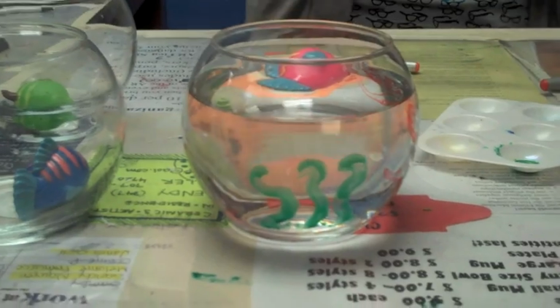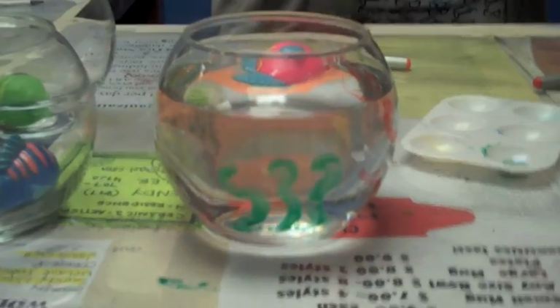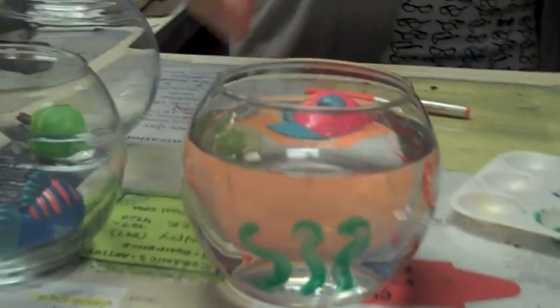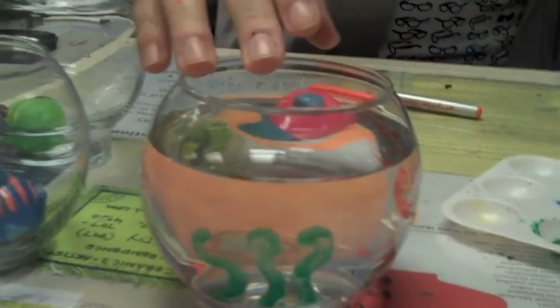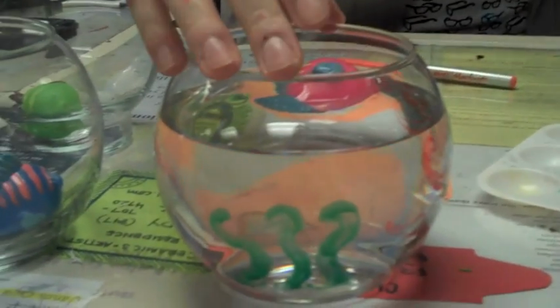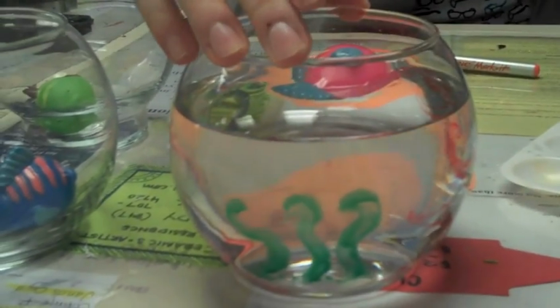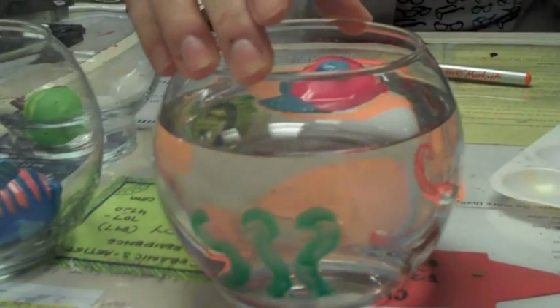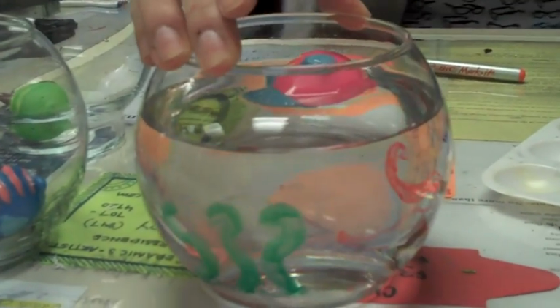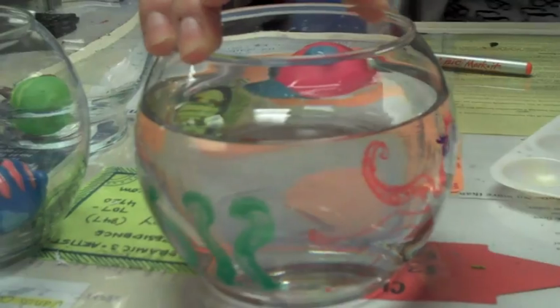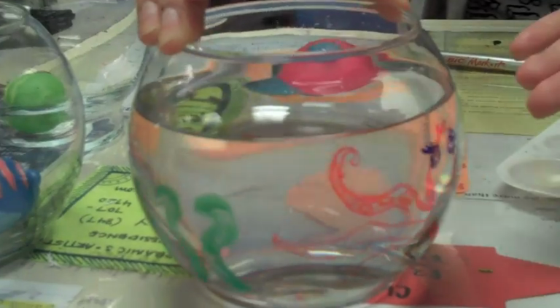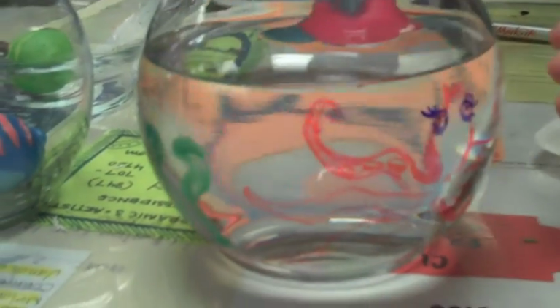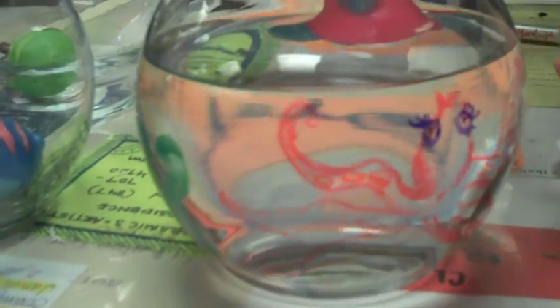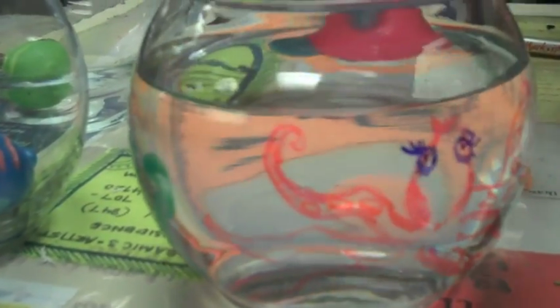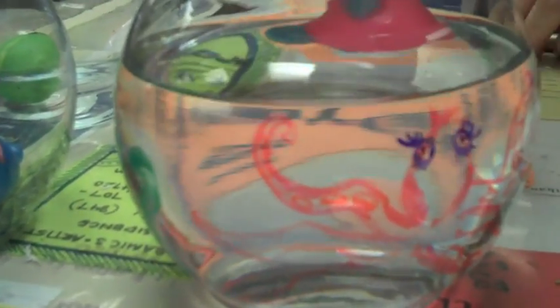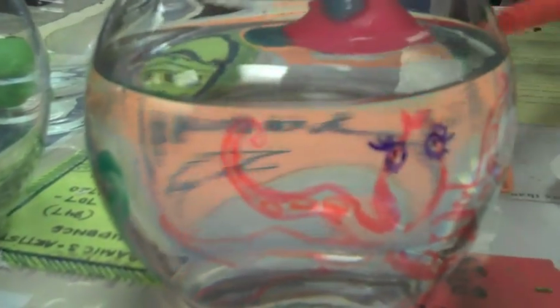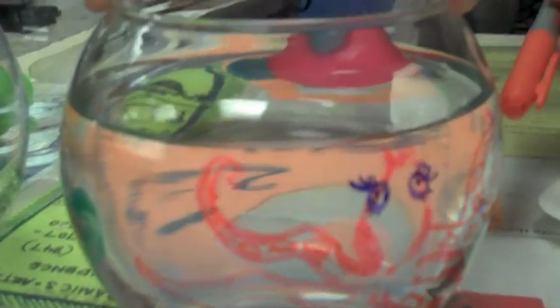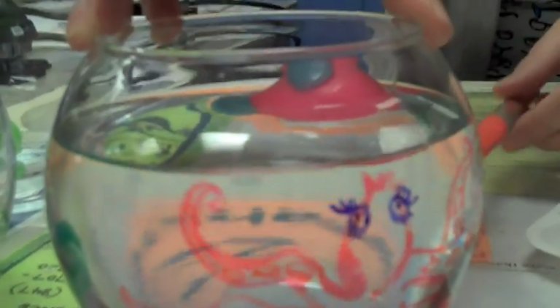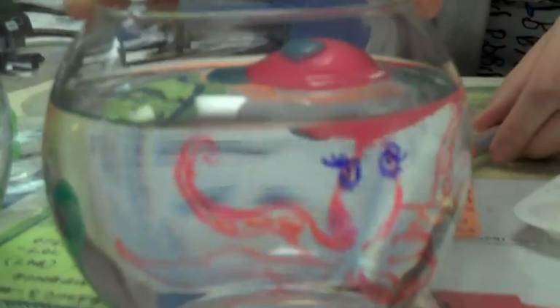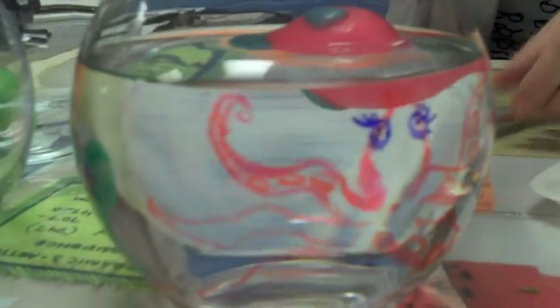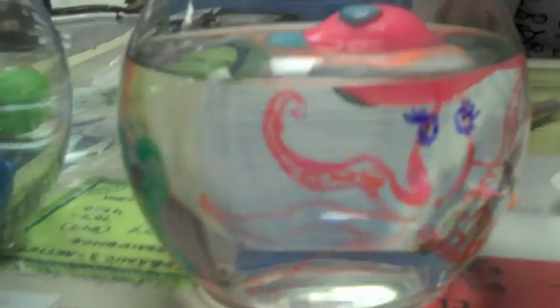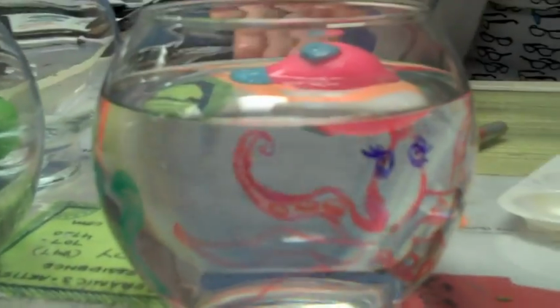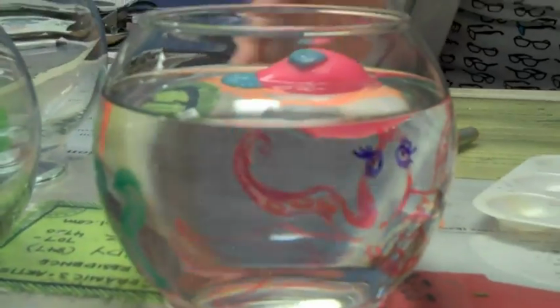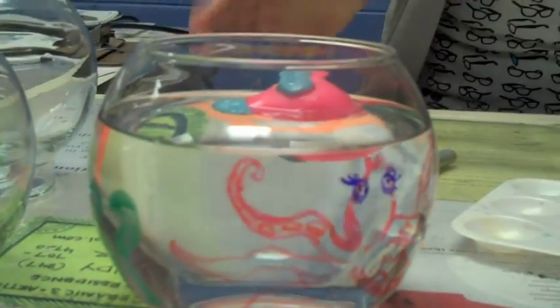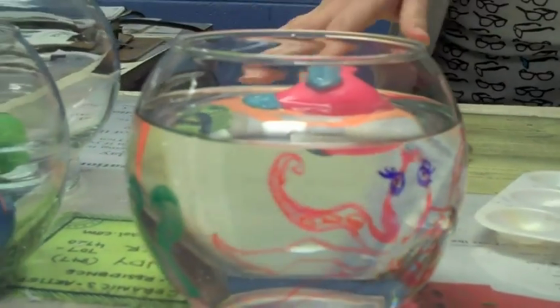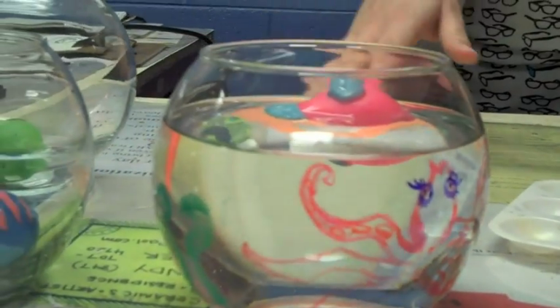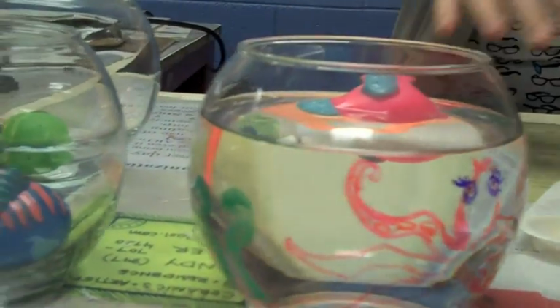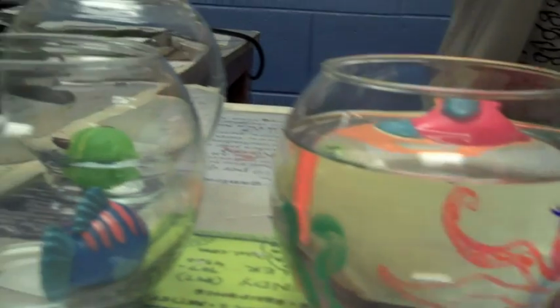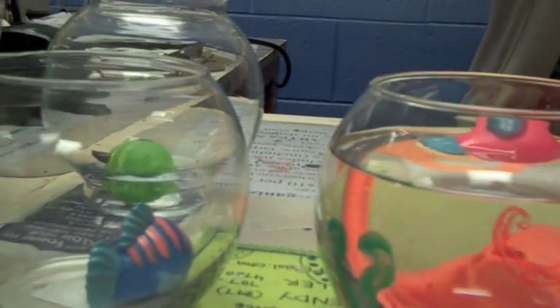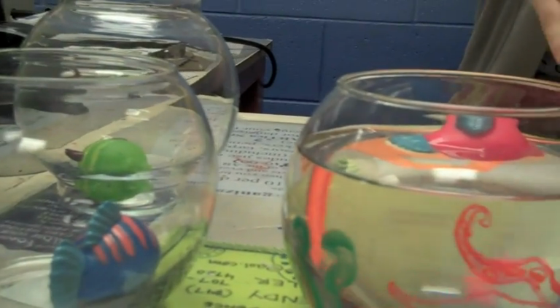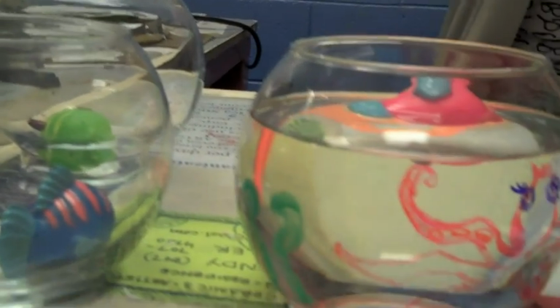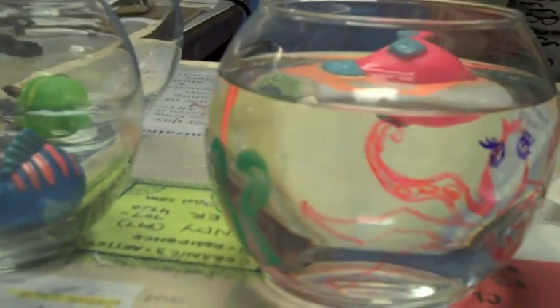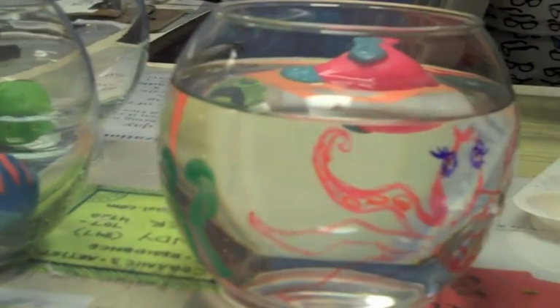...like a dead fishbowl that you've painted yourself. Here I've done a squid because we have markers that you can use. We also have paints. Don't stress if yours doesn't look quite as good as mine, because I'm kind of an artist.